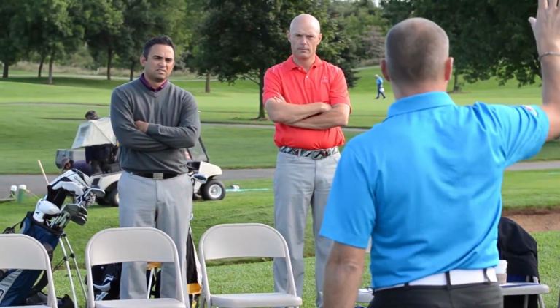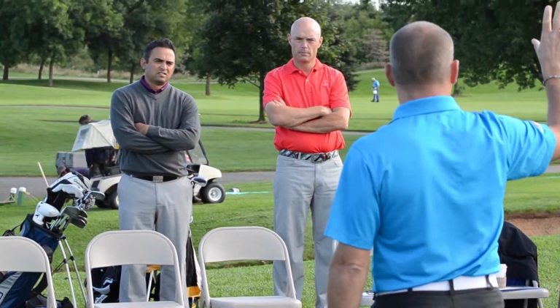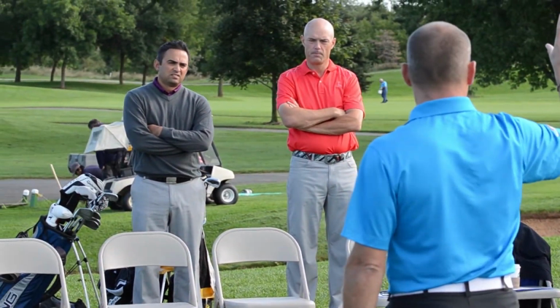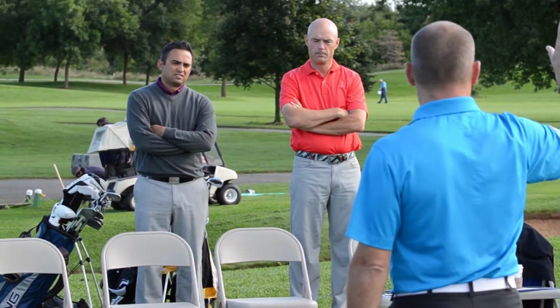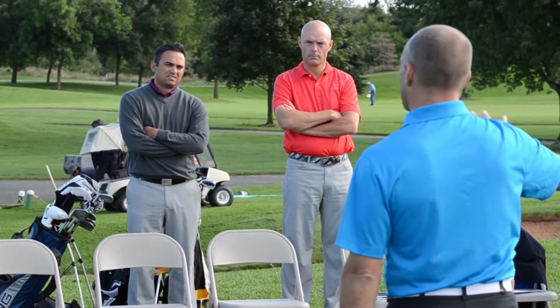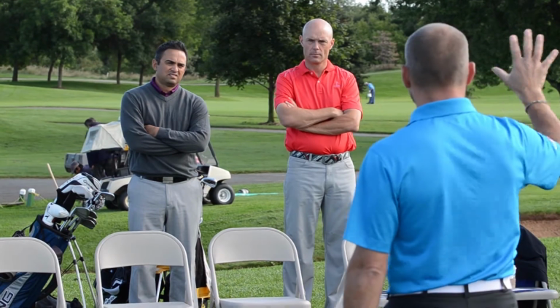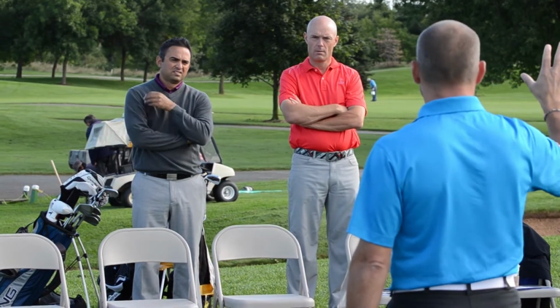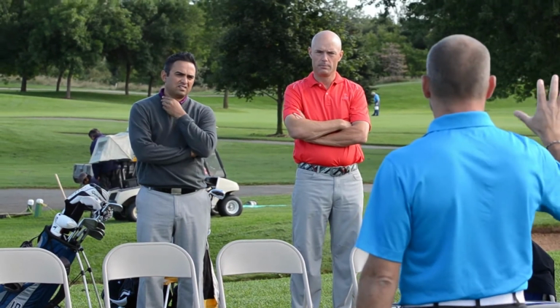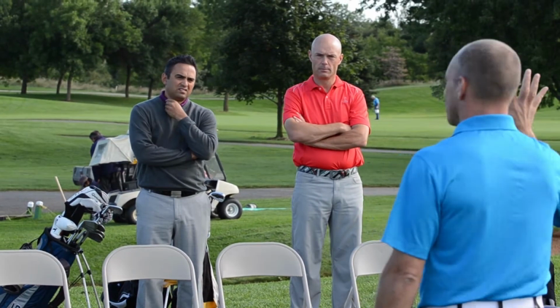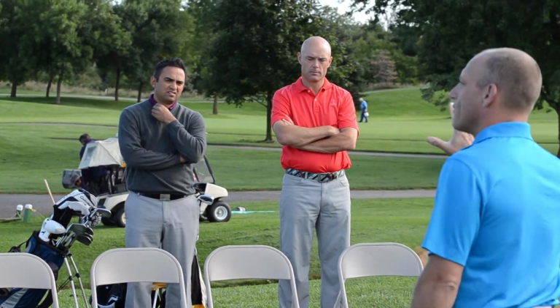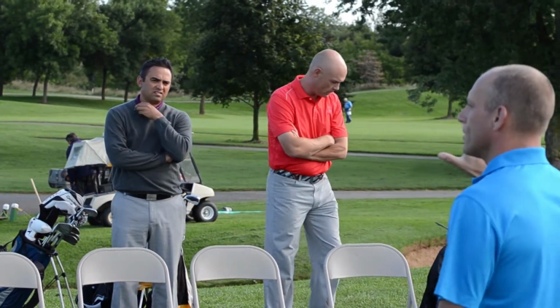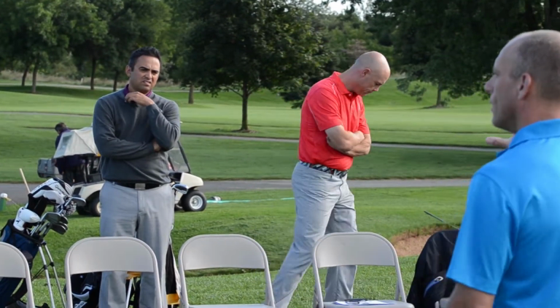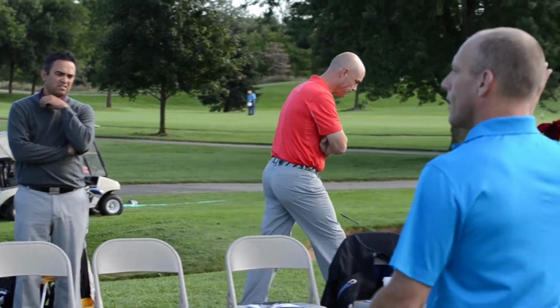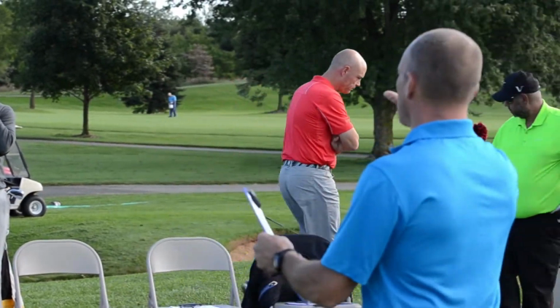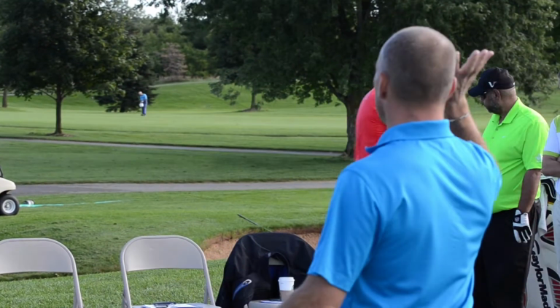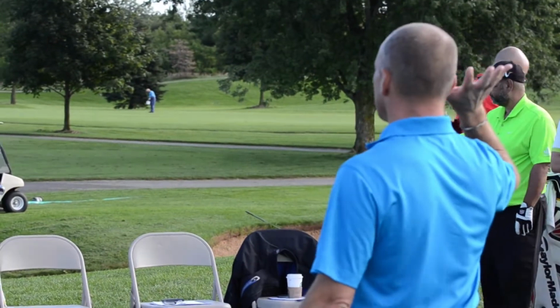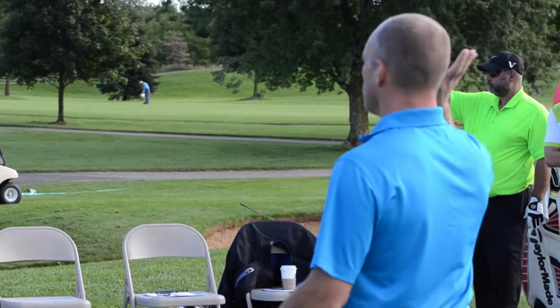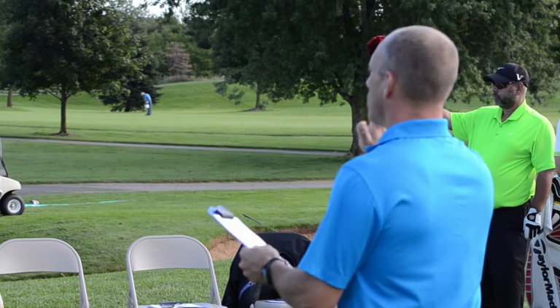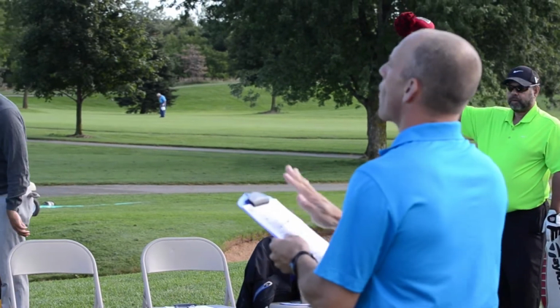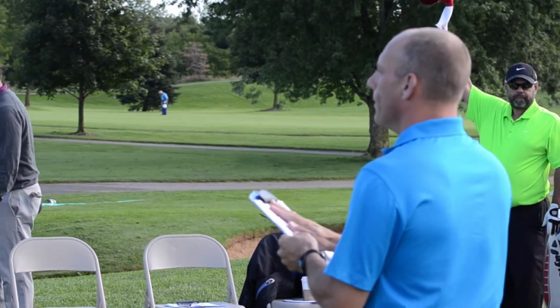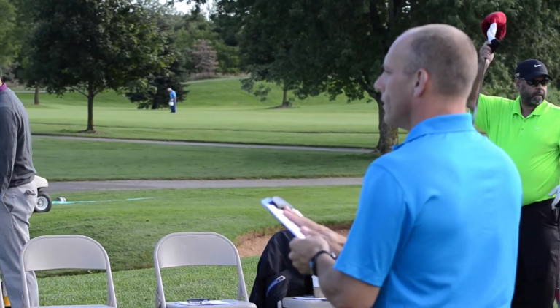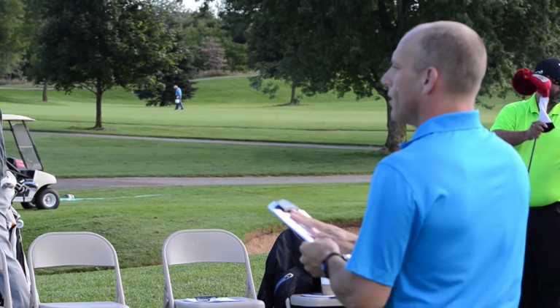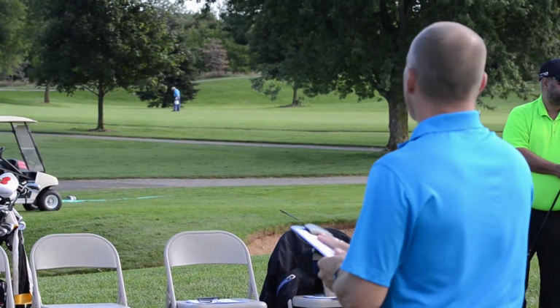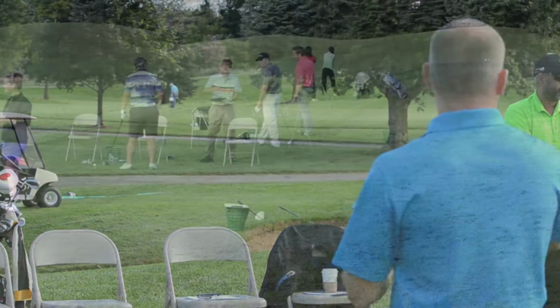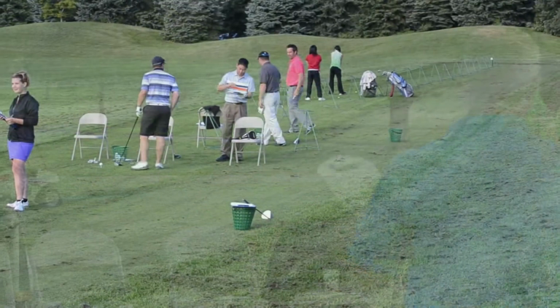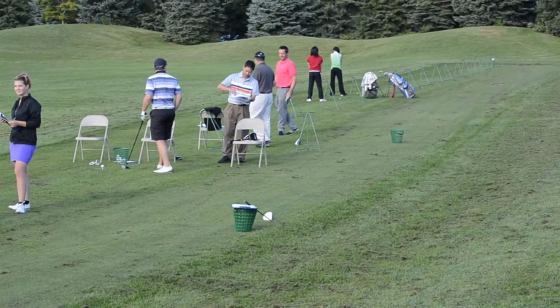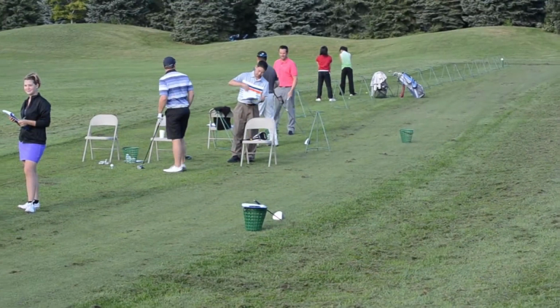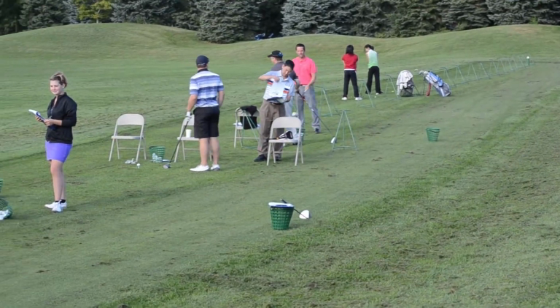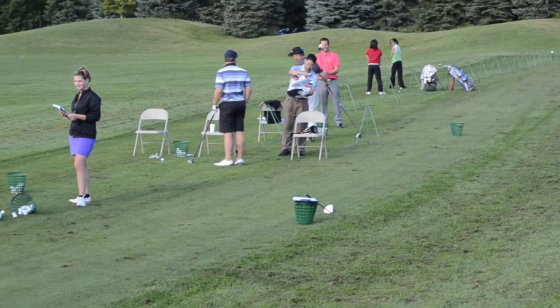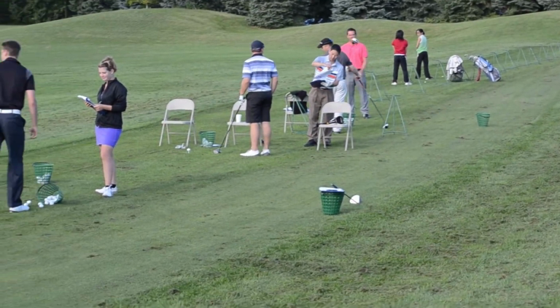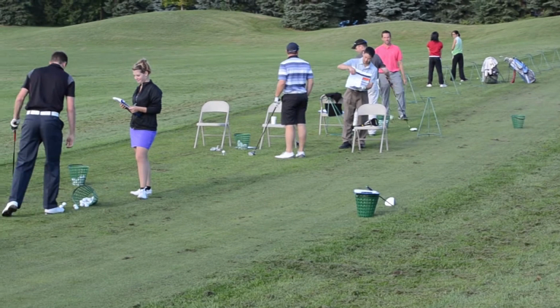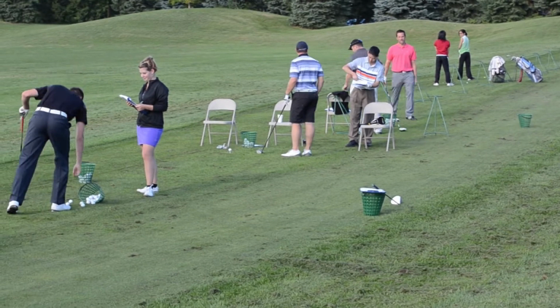It's sort of a classroom theory-based environment, so now there's a chance — as you can see behind me — to get out and hit some shots, share opinions, and challenge each other. We're going to use some TrackMan today, some technology to further enhance that learning.